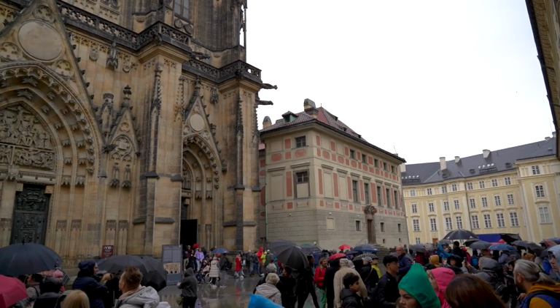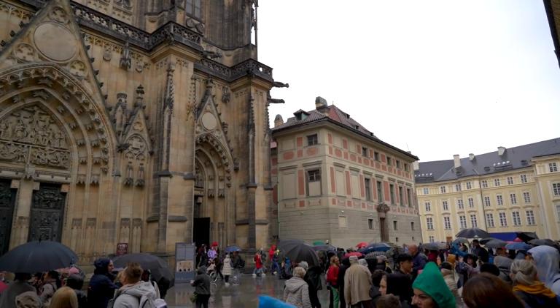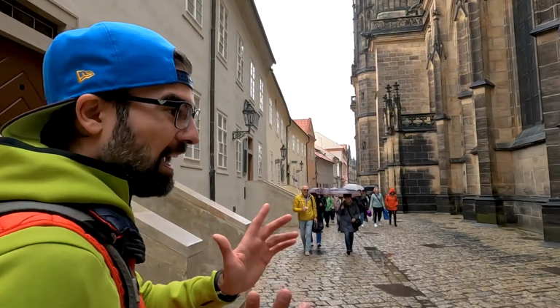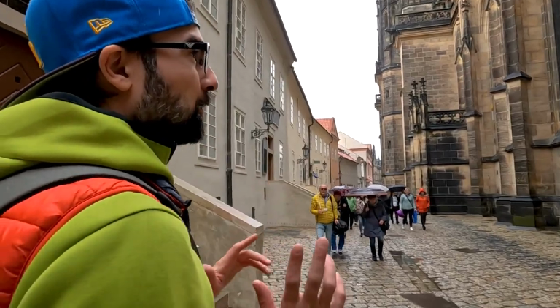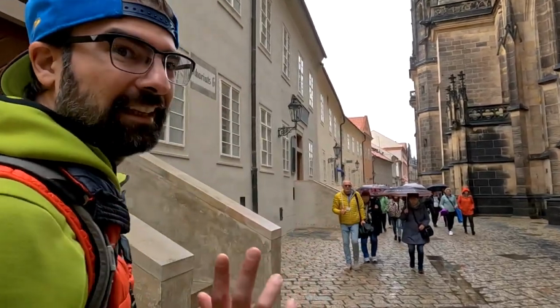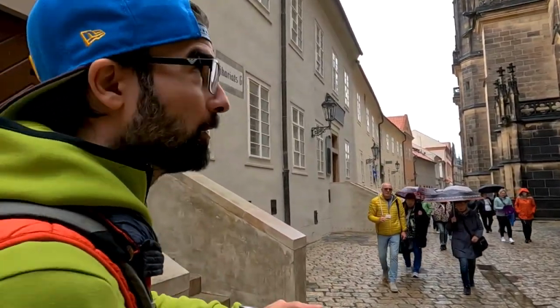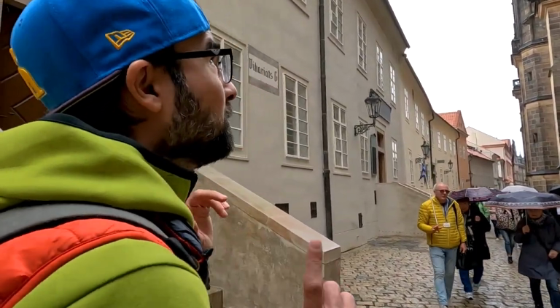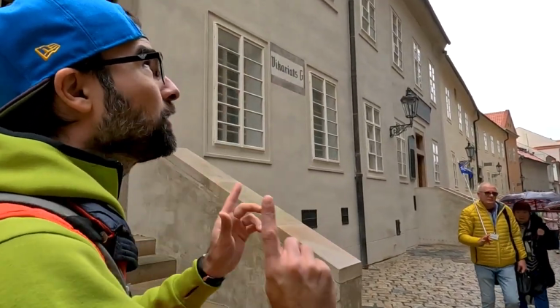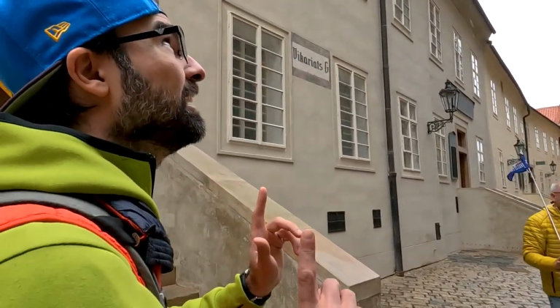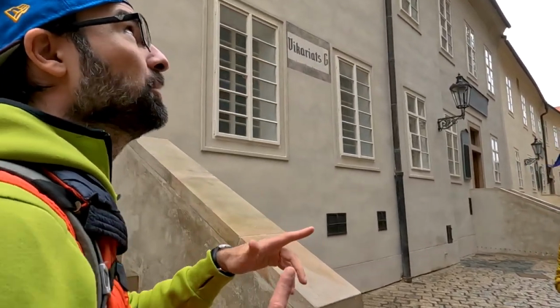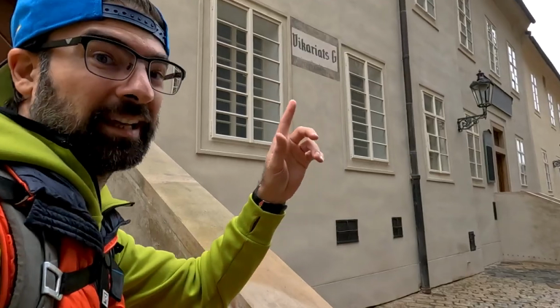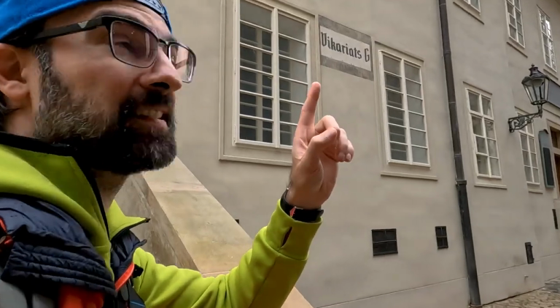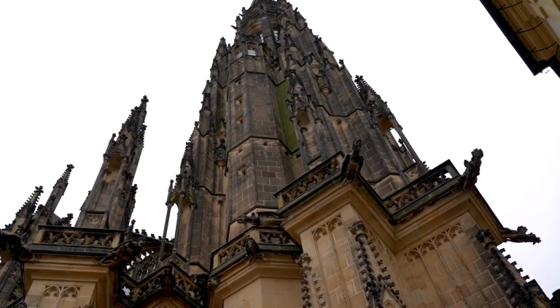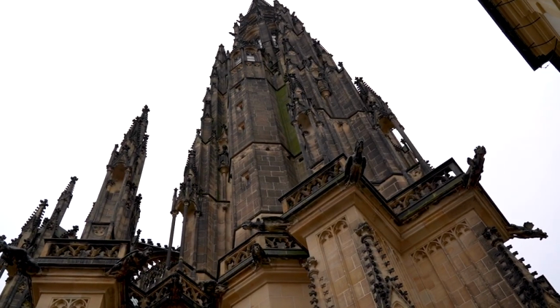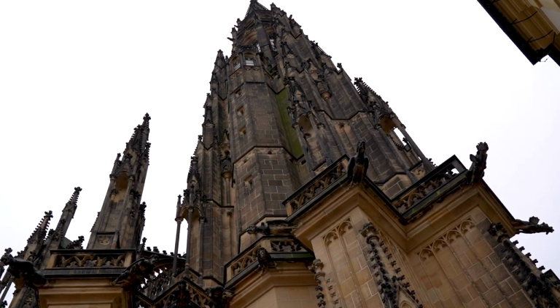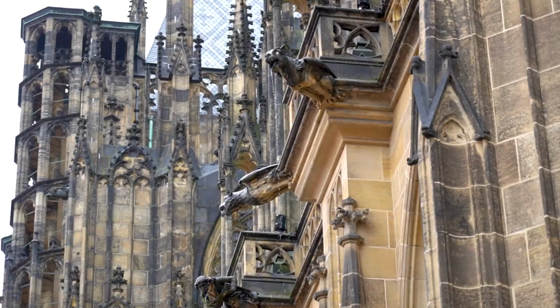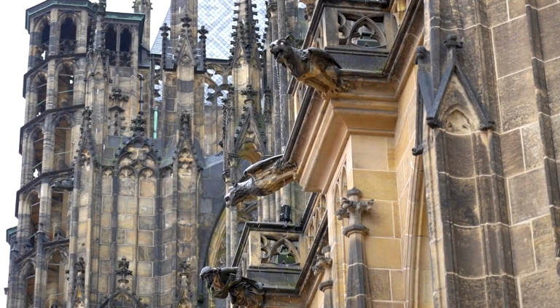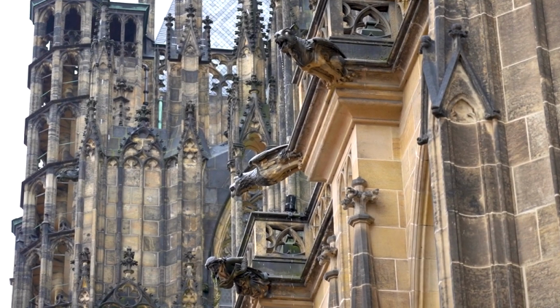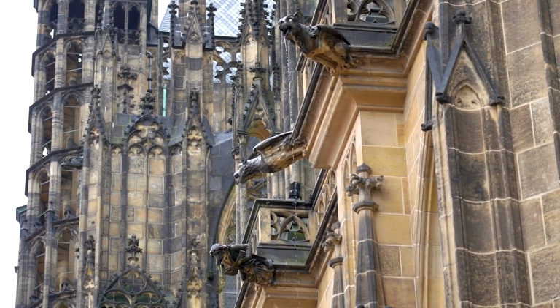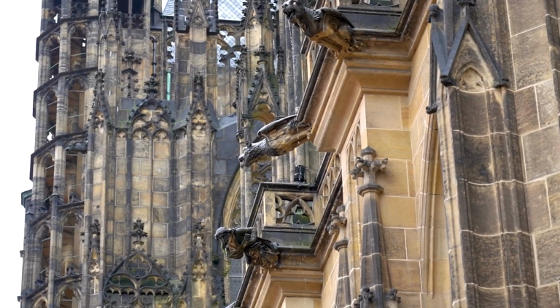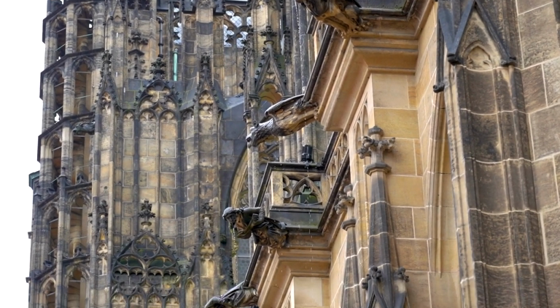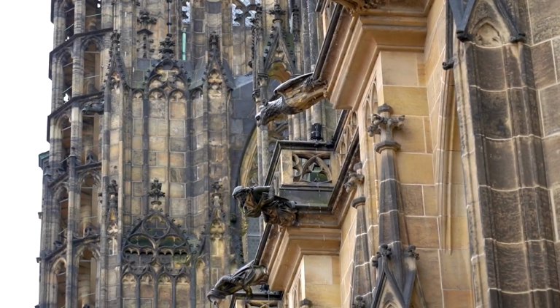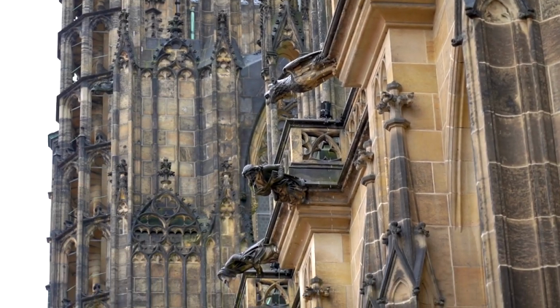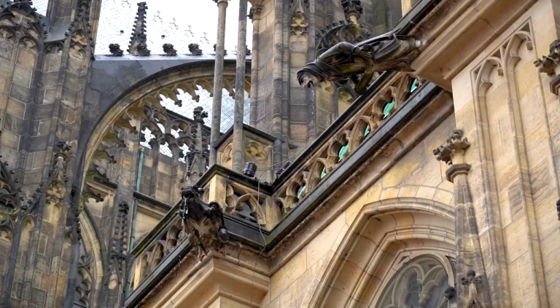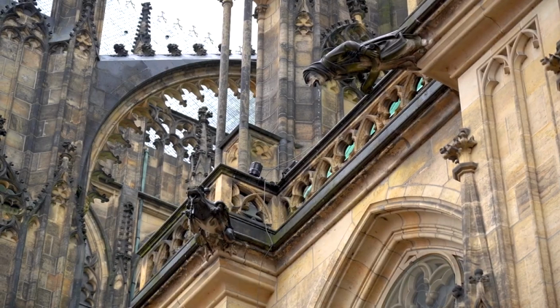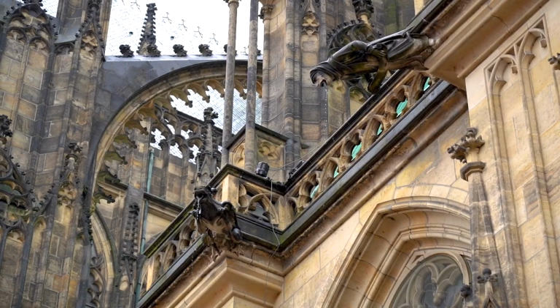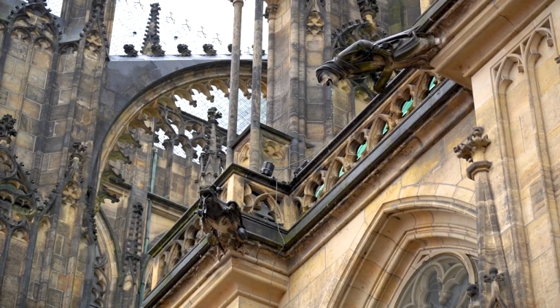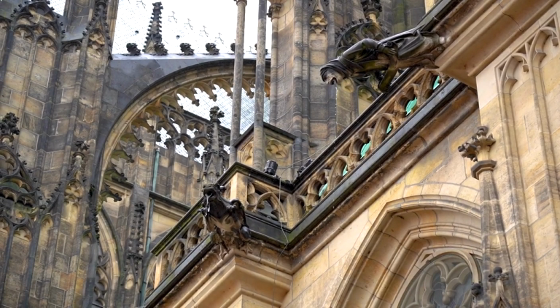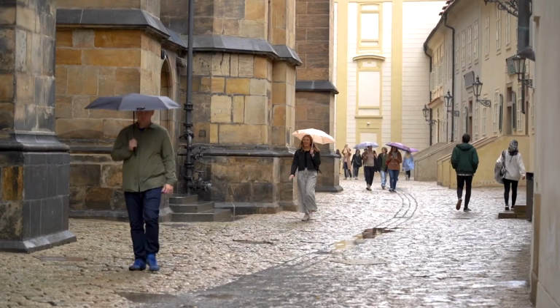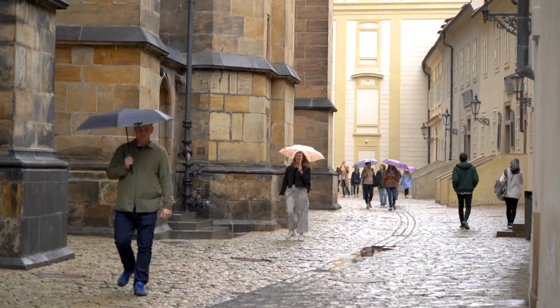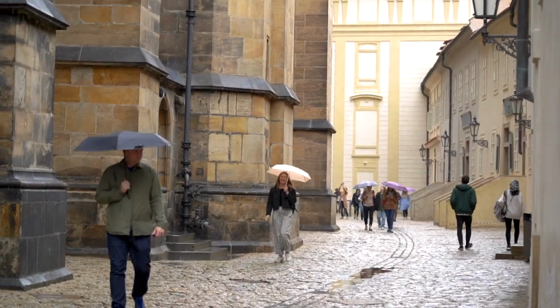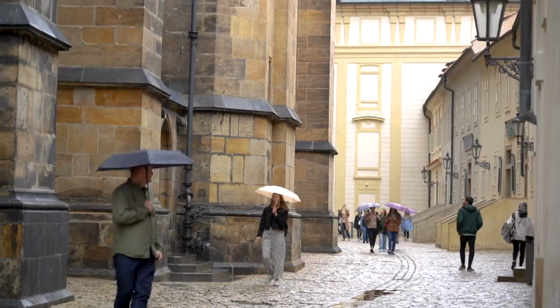We don't really like the rain, but if it's not raining then you don't actually see the gargoyles spitting all that water down, which is kind of cool. So now I don't mind that it's raining a little bit.